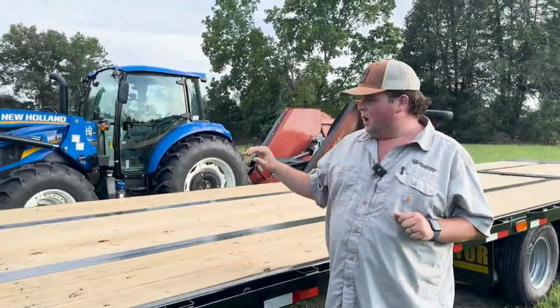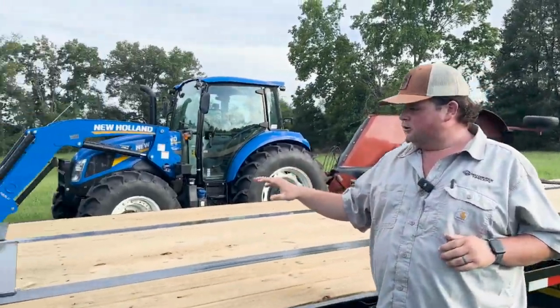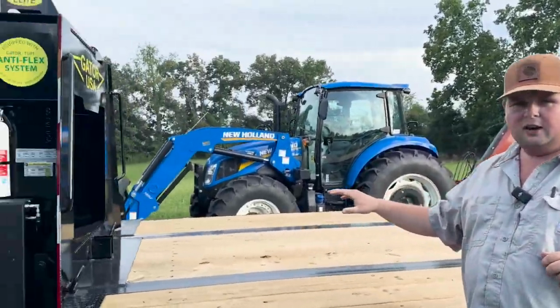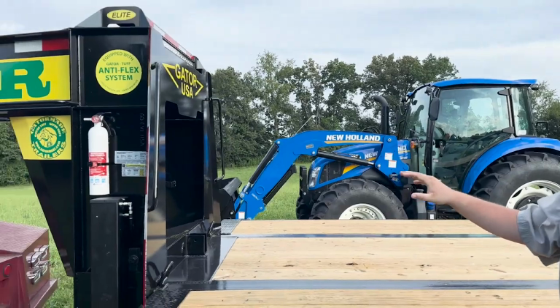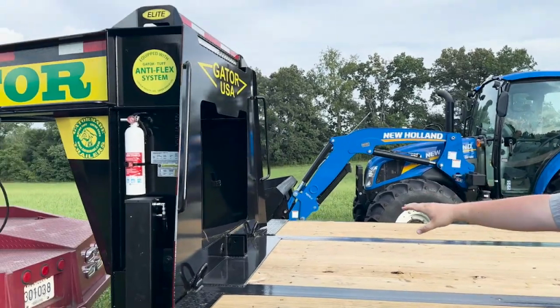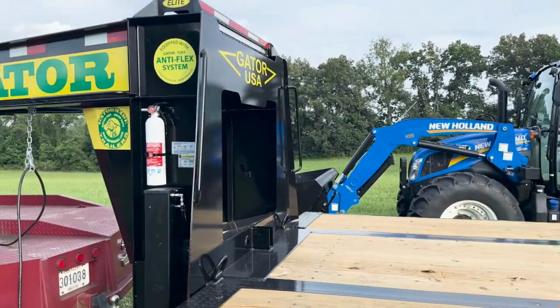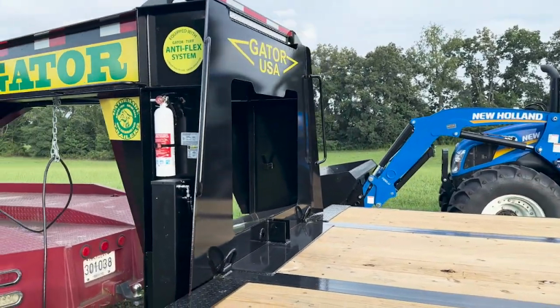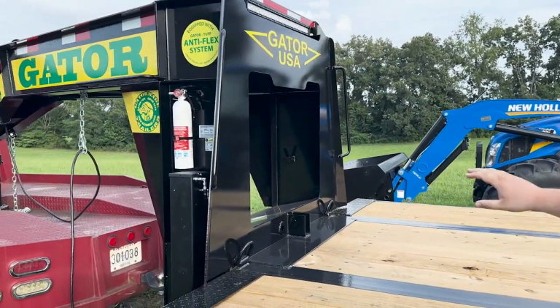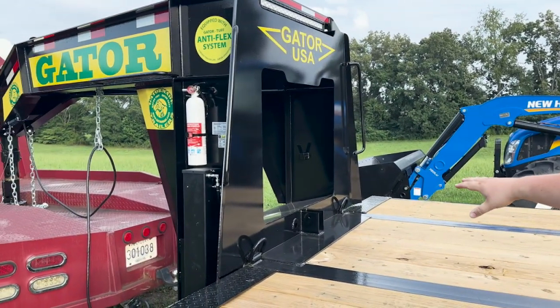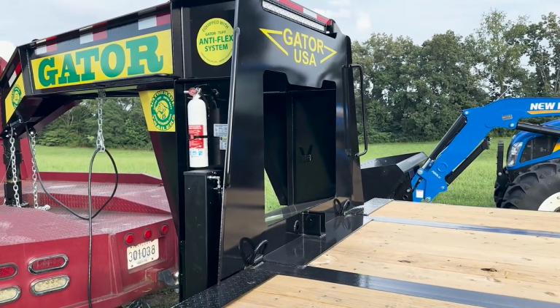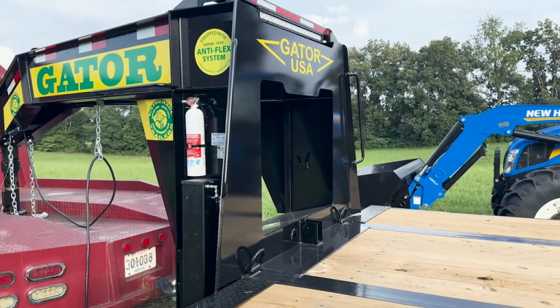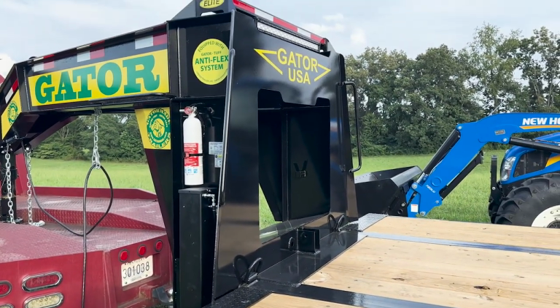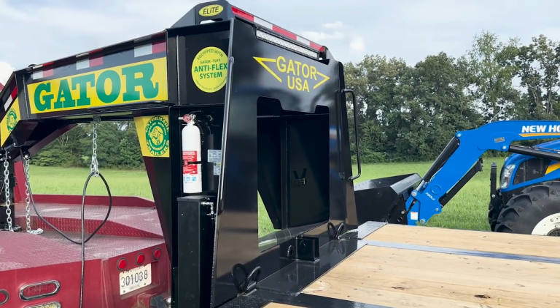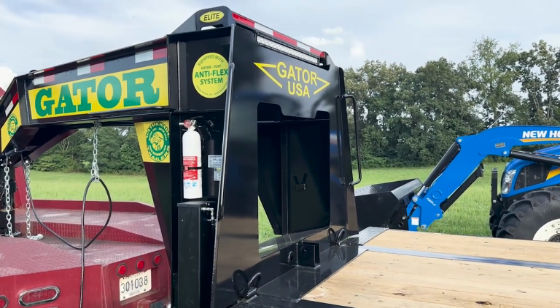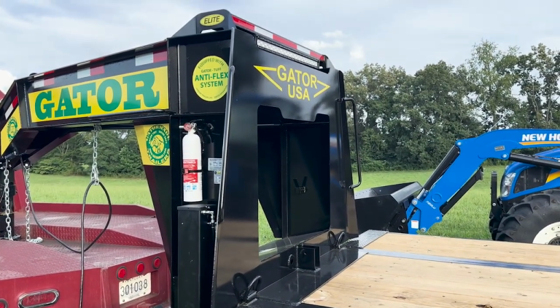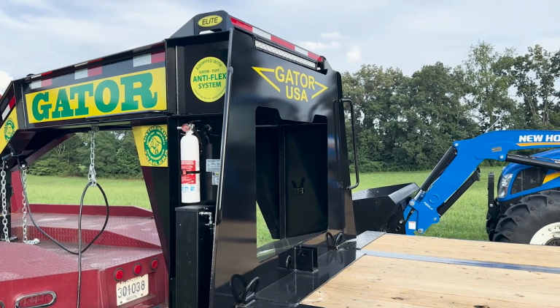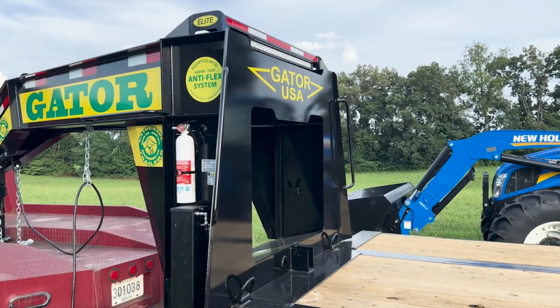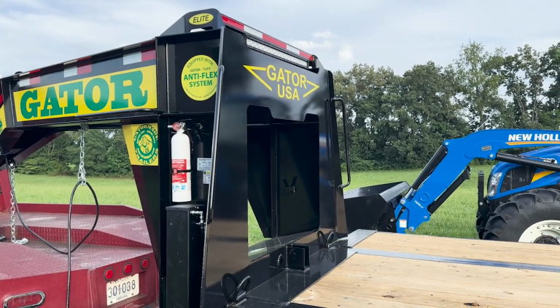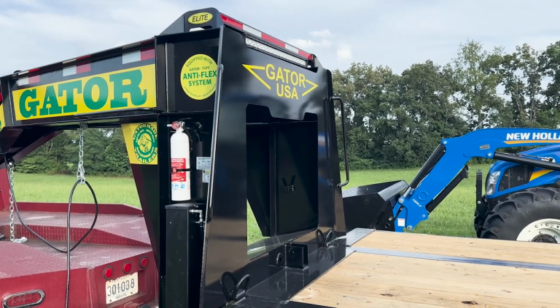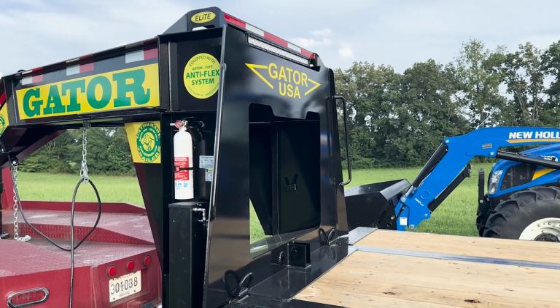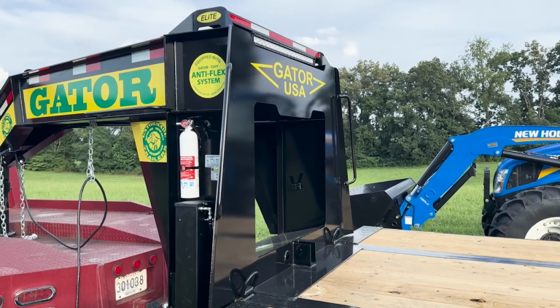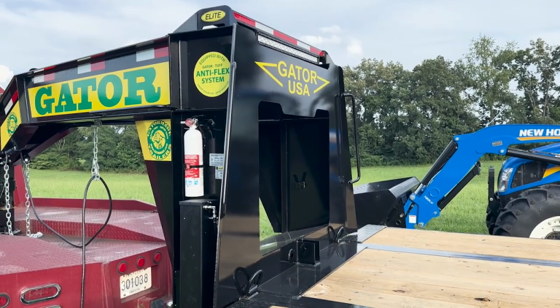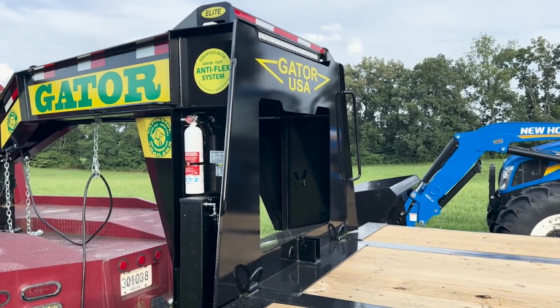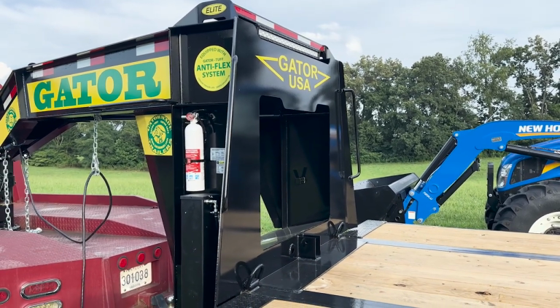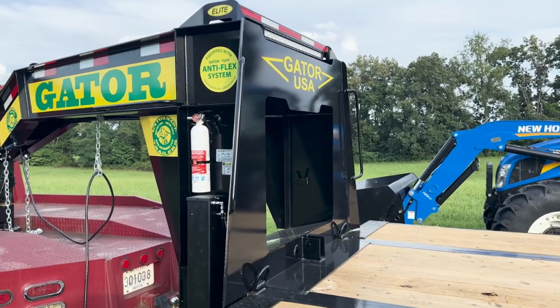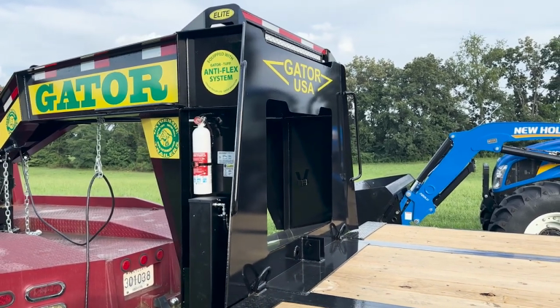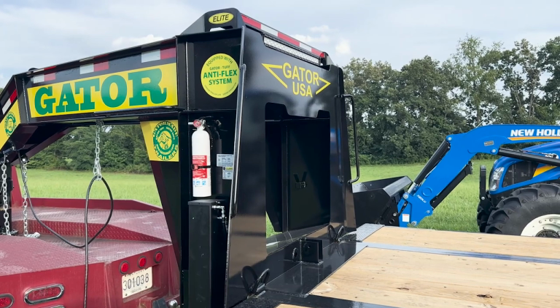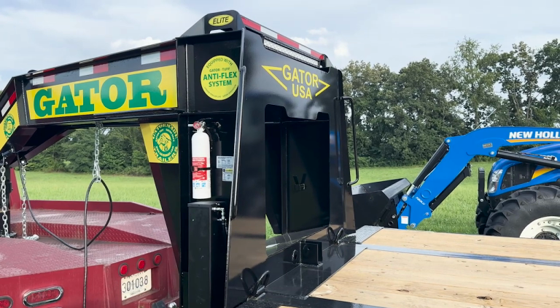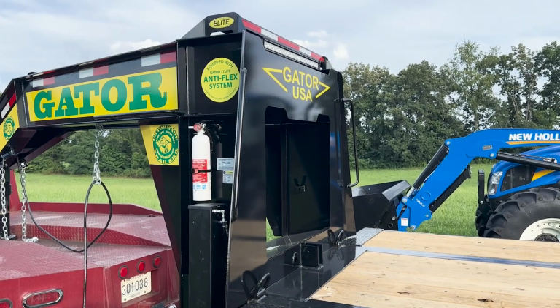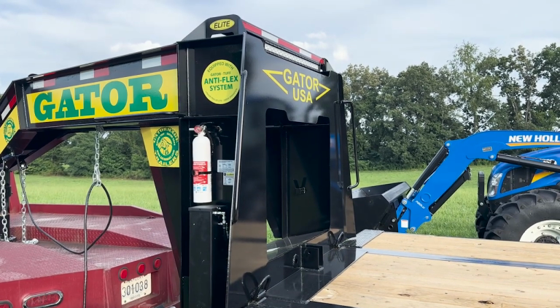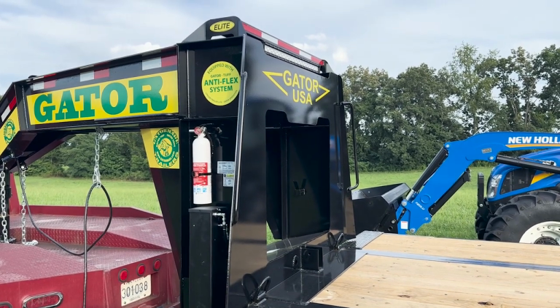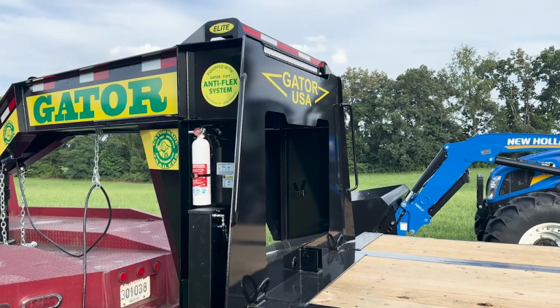All these trailers come standard — which is especially important with a hydraulic dovetail — with a winch mount there in the front. A winch works really great with the hydrotail; they mirror each other well. If you're trying to drag something up here dead and the winch won't quite do it, you can bring the tail up to level it, and vice versa.